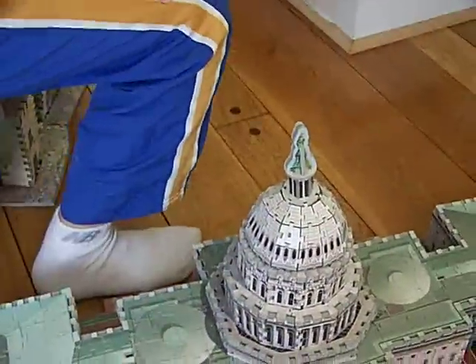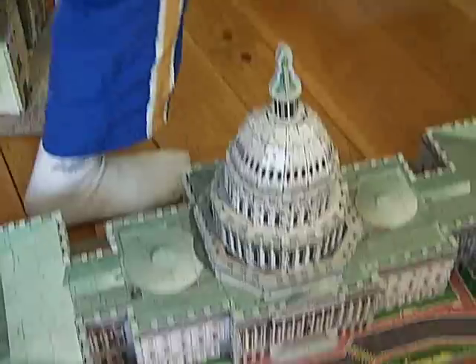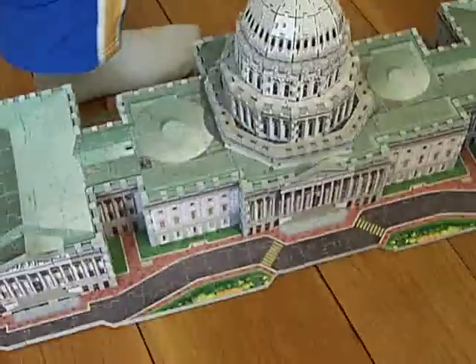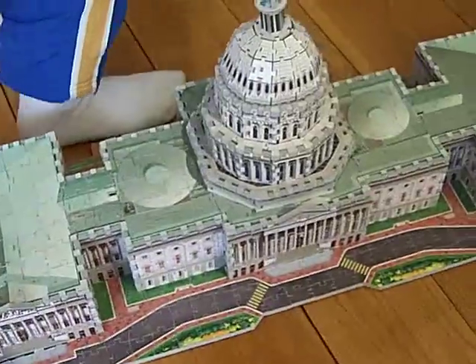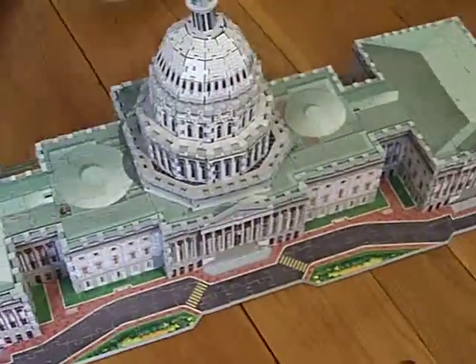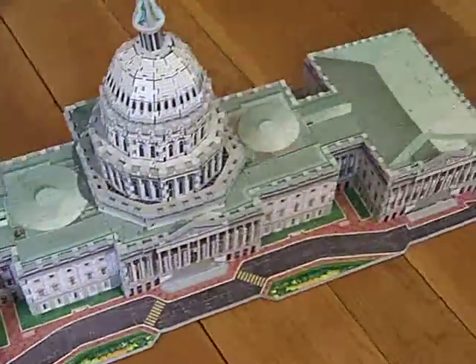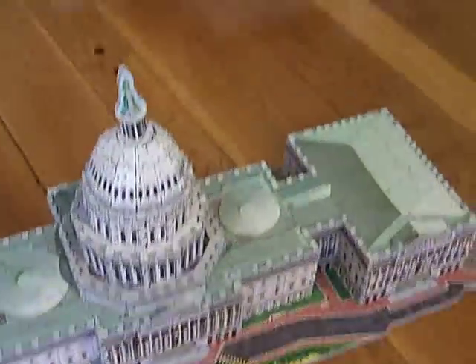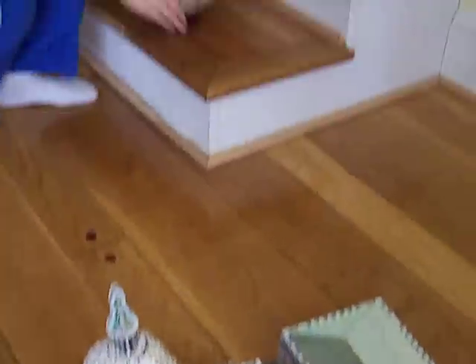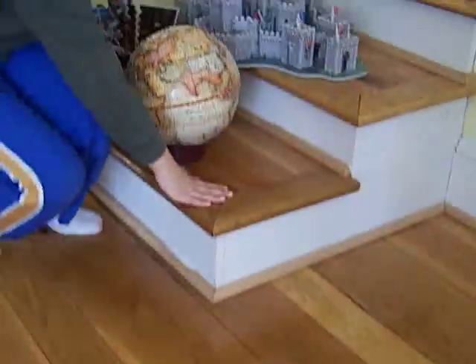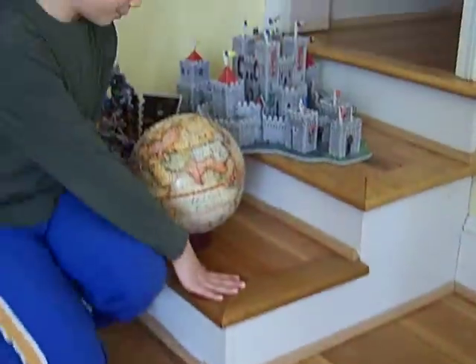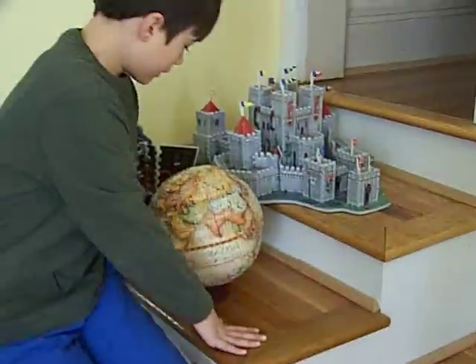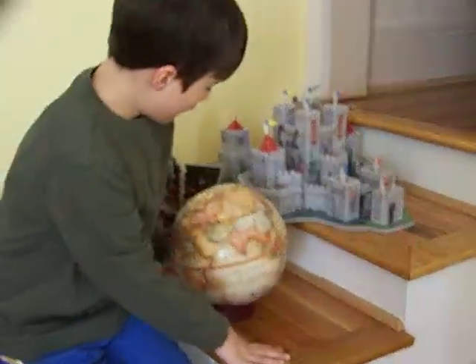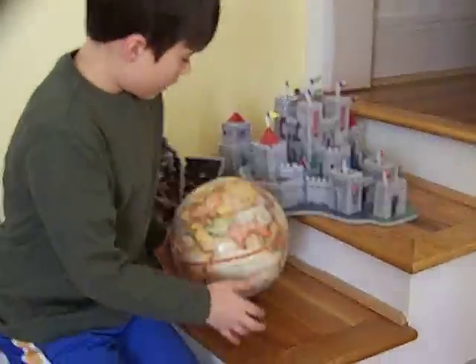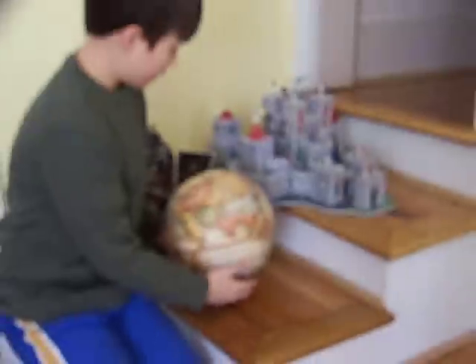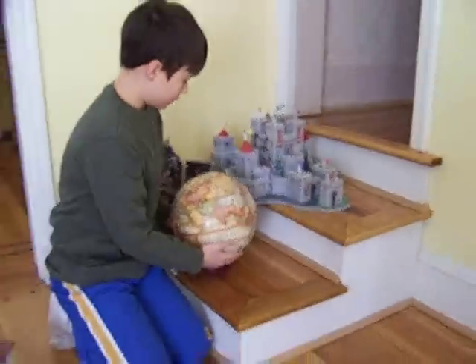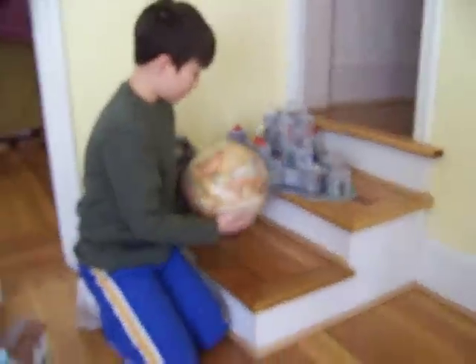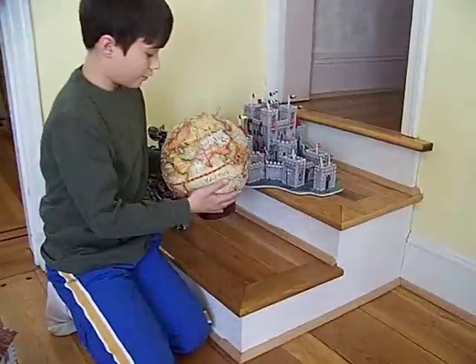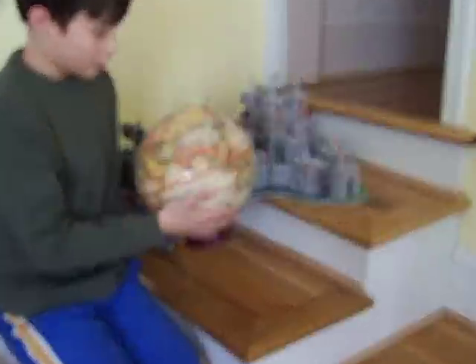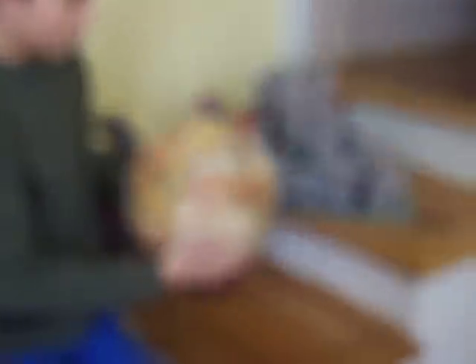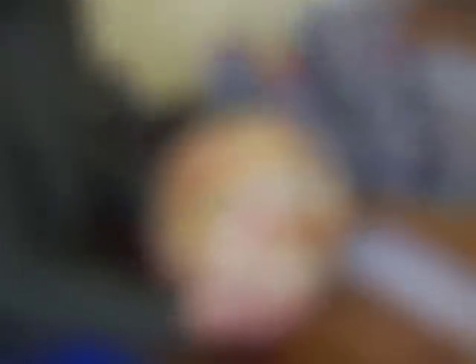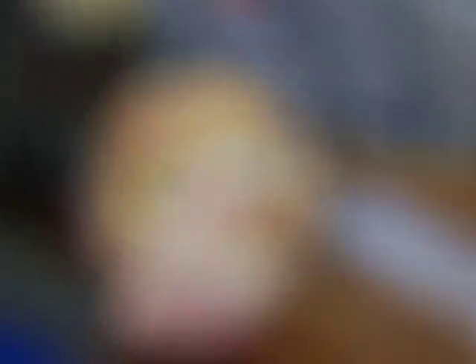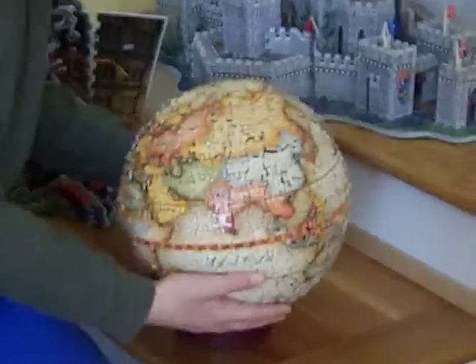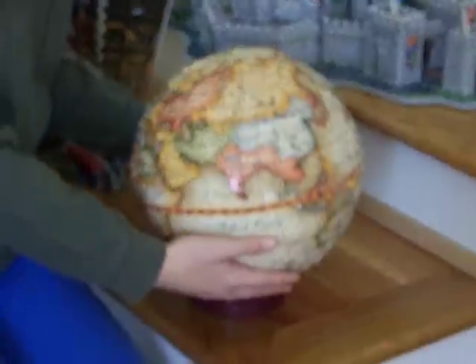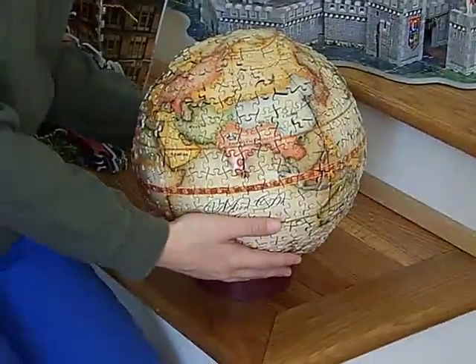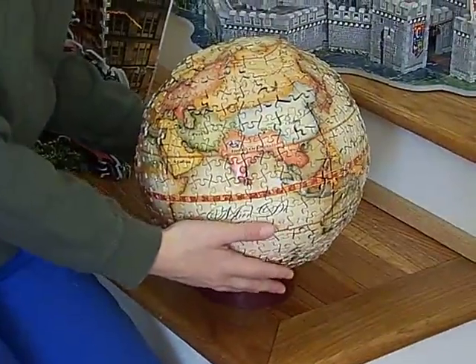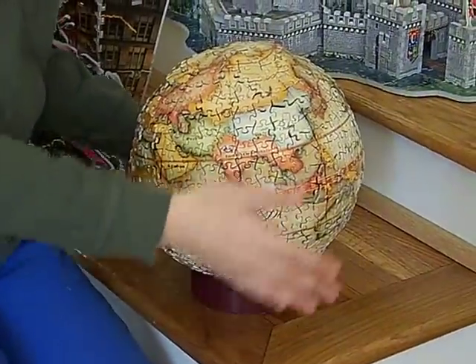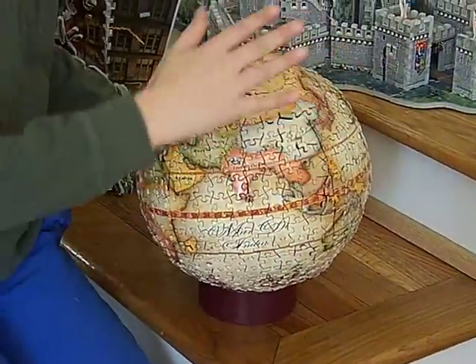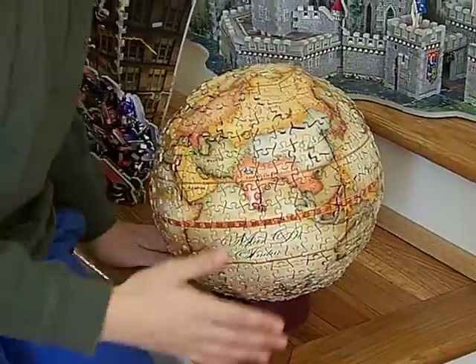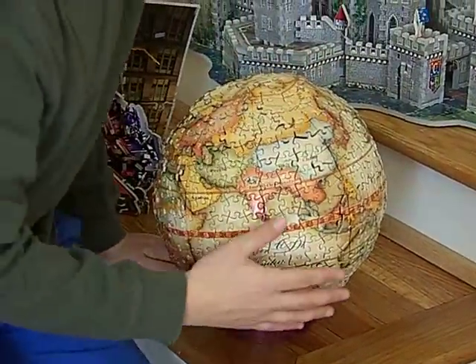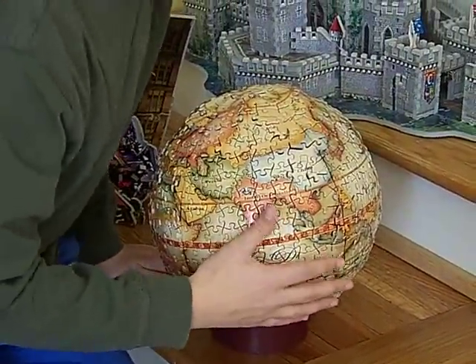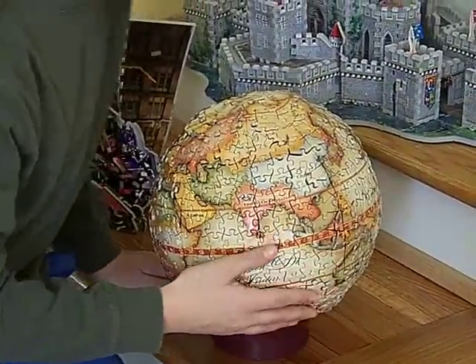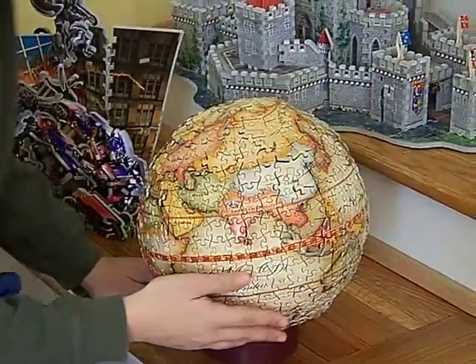Right here, I have the globe. It's a spherical puzzle of the globe.